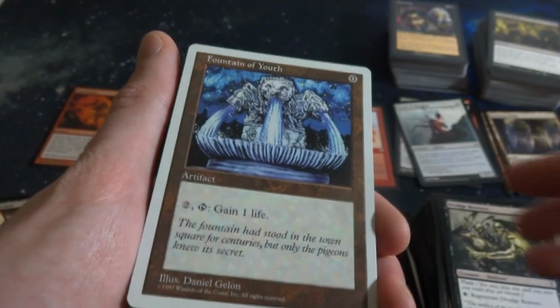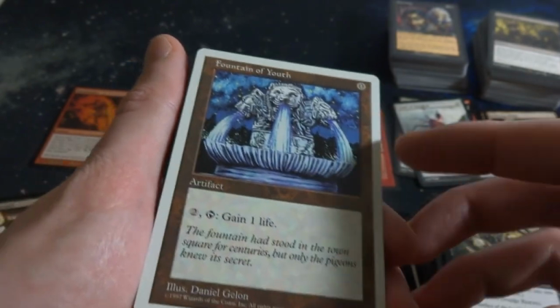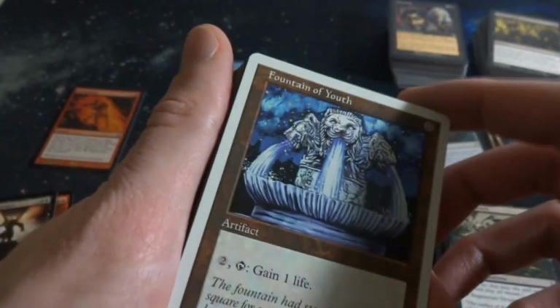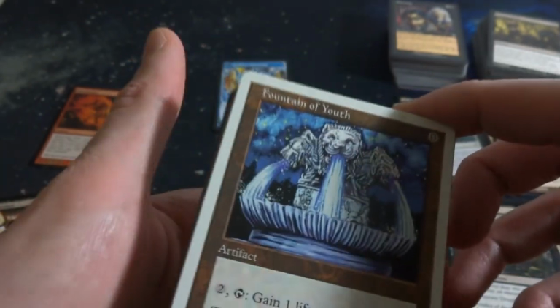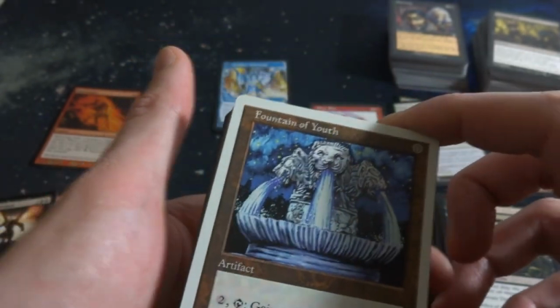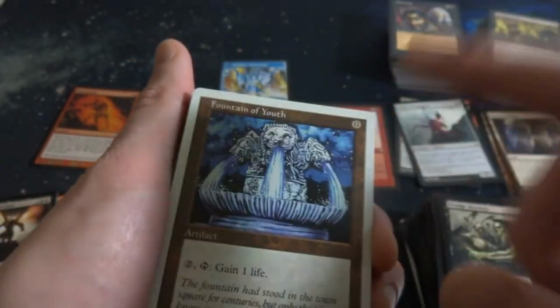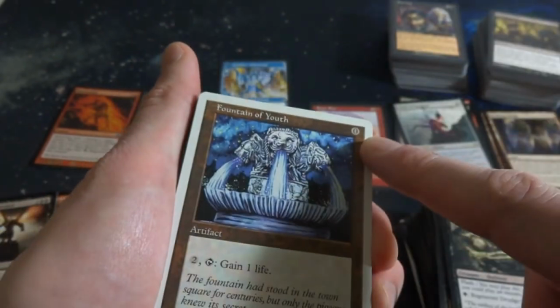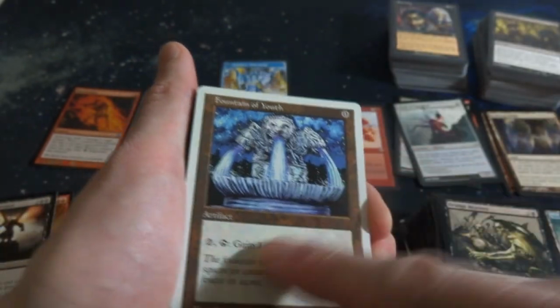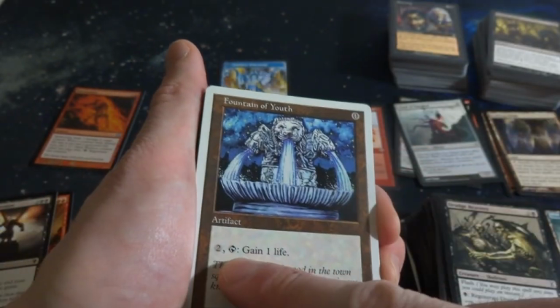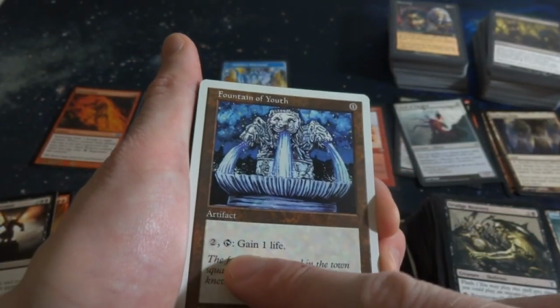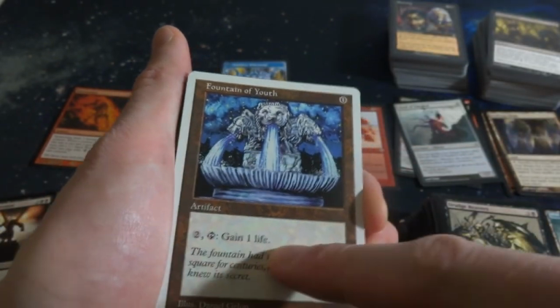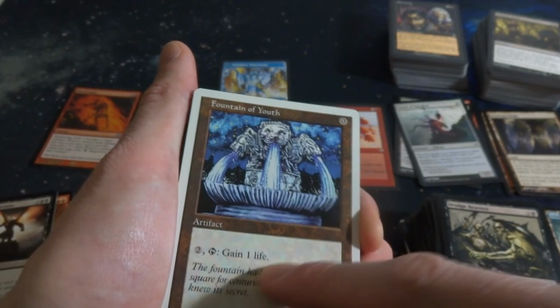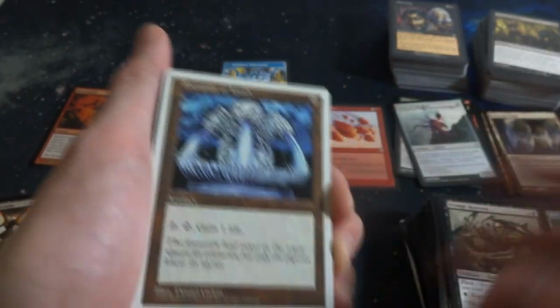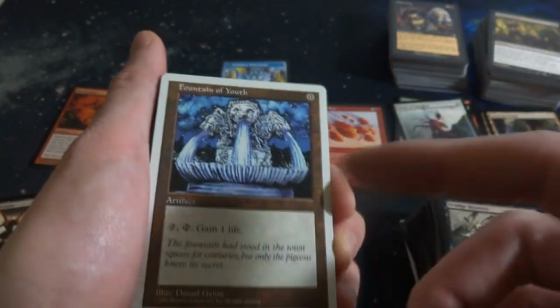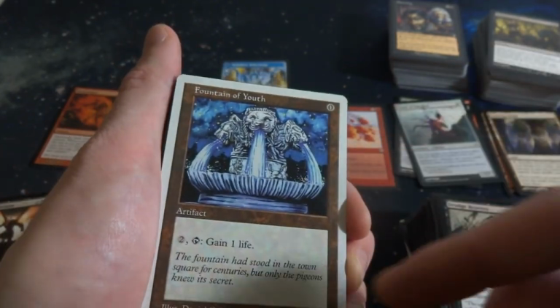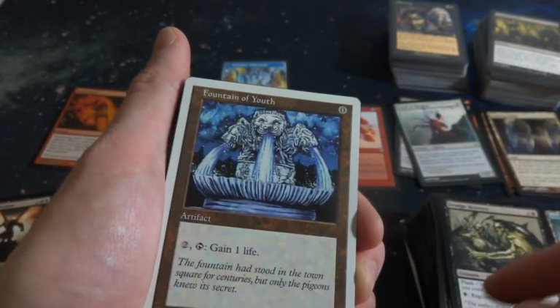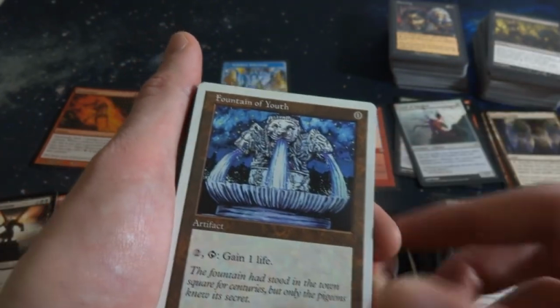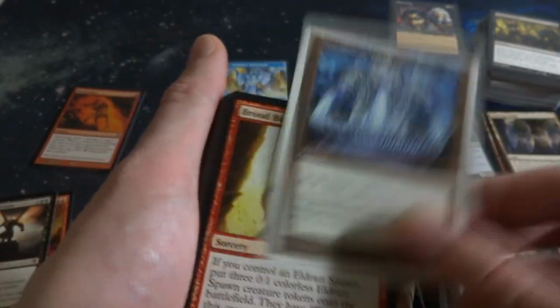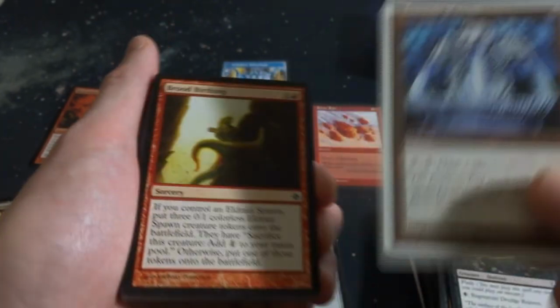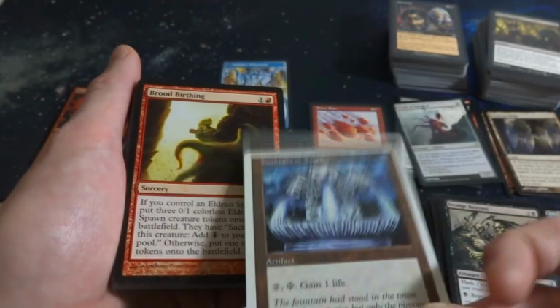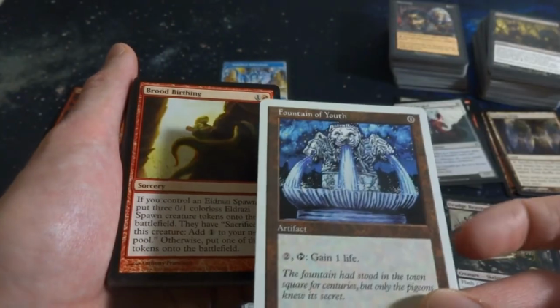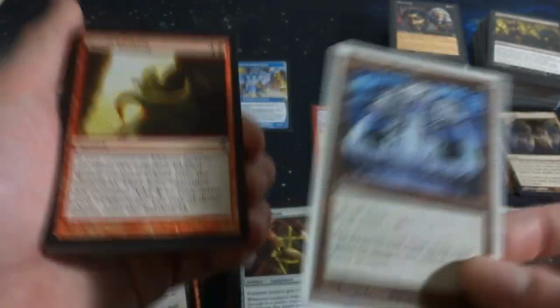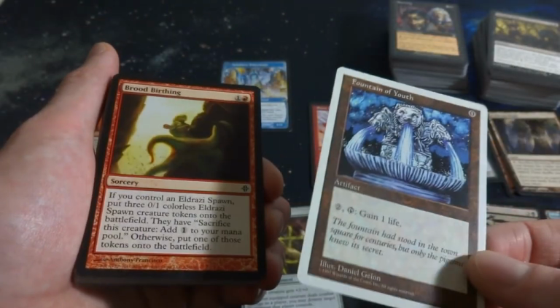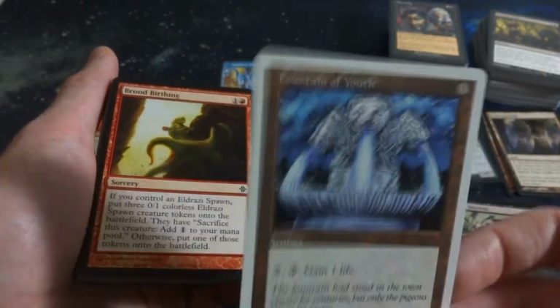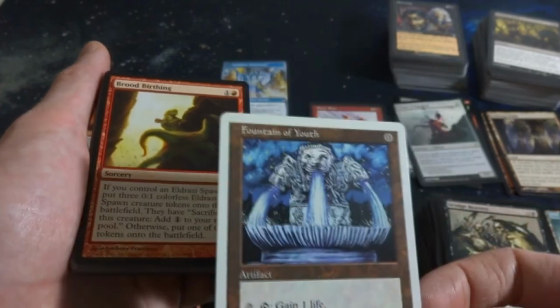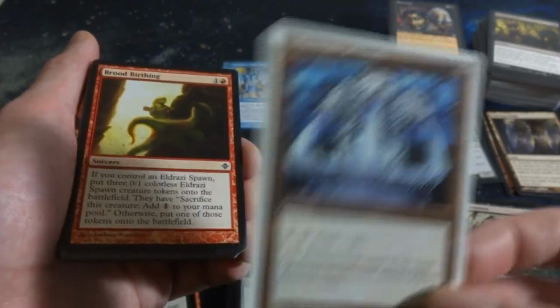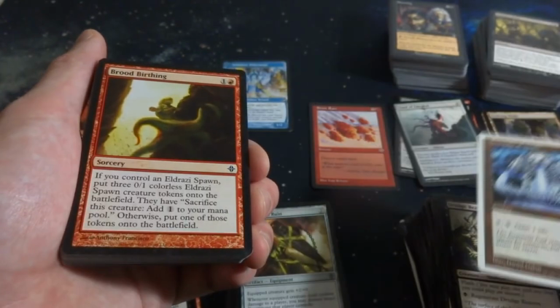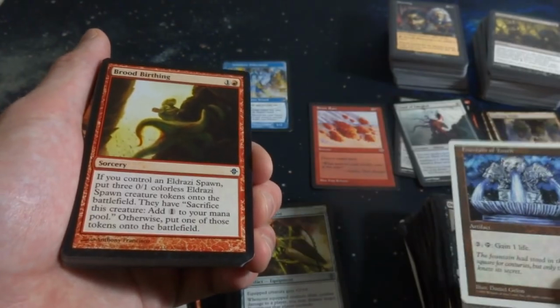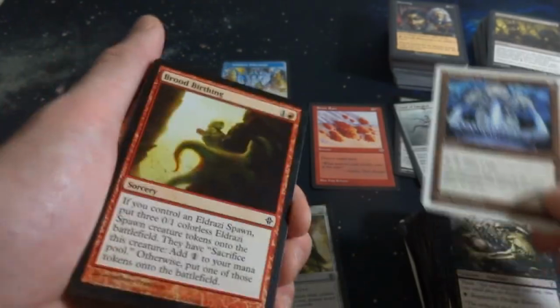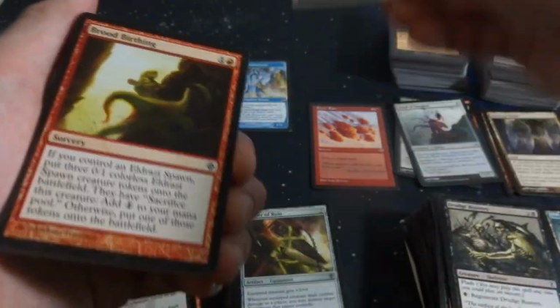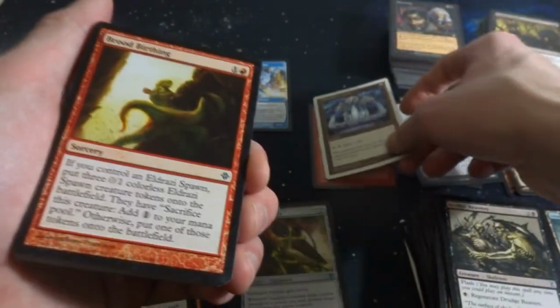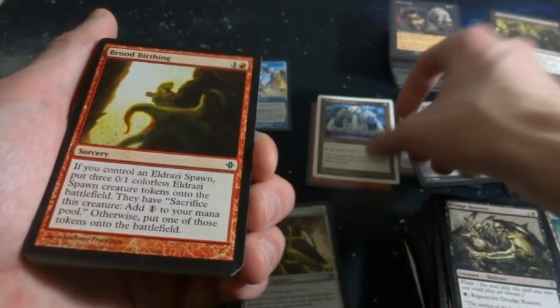Look at that - Fountain of Youth! Some 5th Edition right there. Zero cost artifact for two: tap, gain a life. You can constantly gain life if you've got nothing else to do. Very cool, nice to see that. I like zero cost artifacts. I'm going to set this right there.